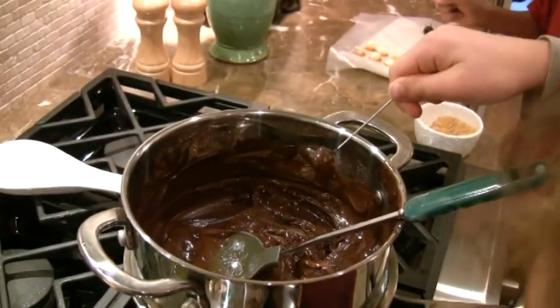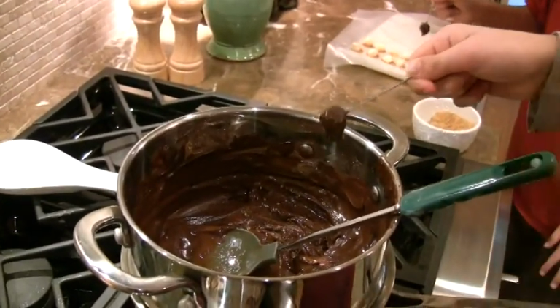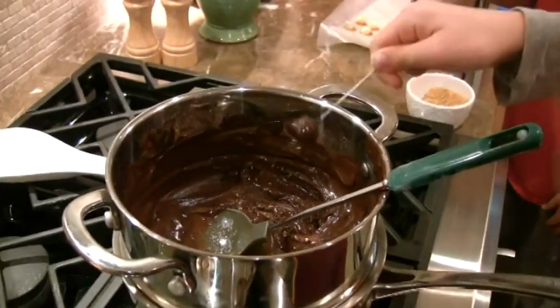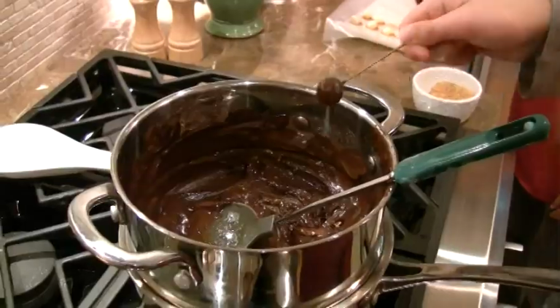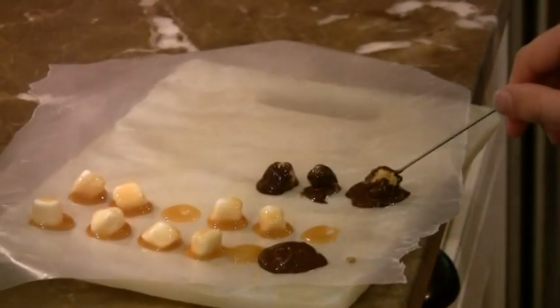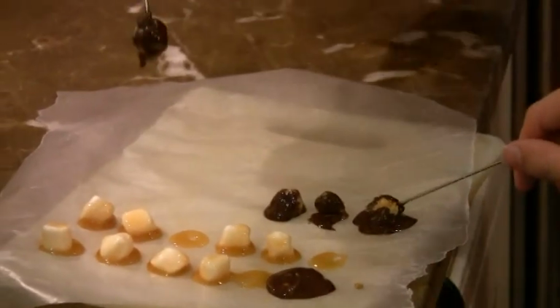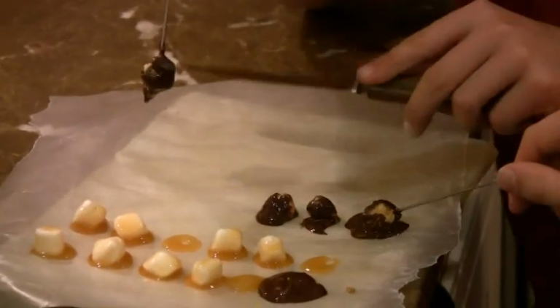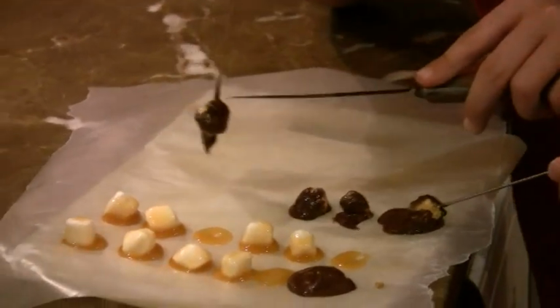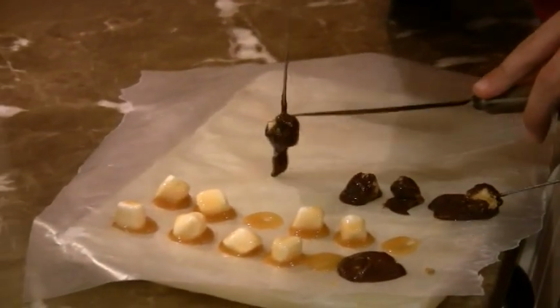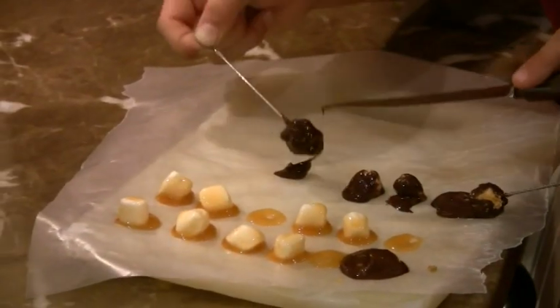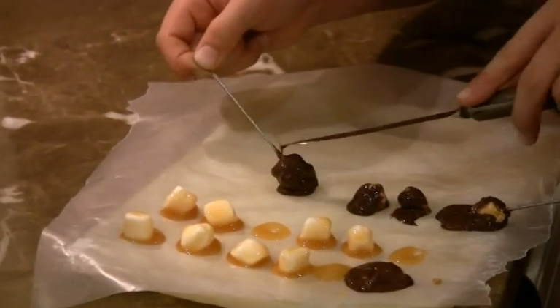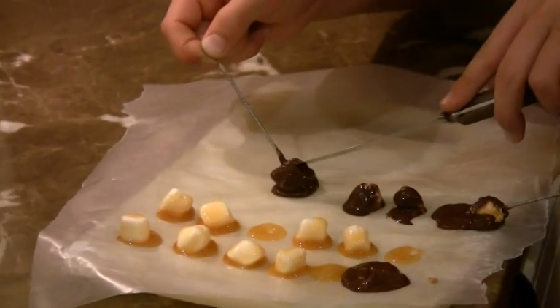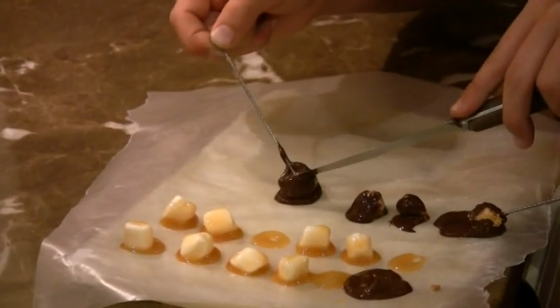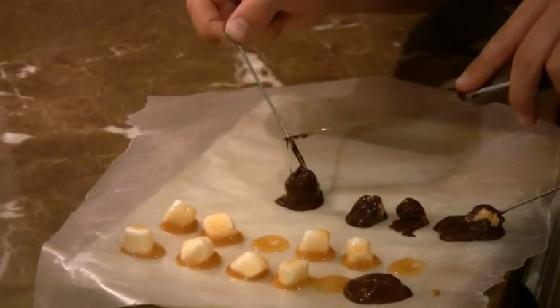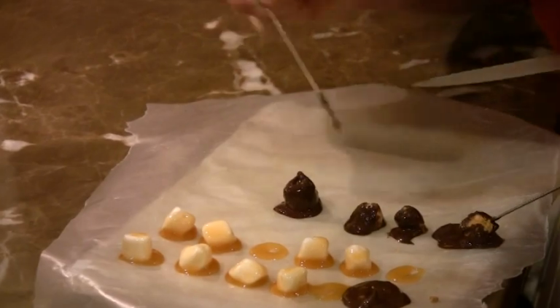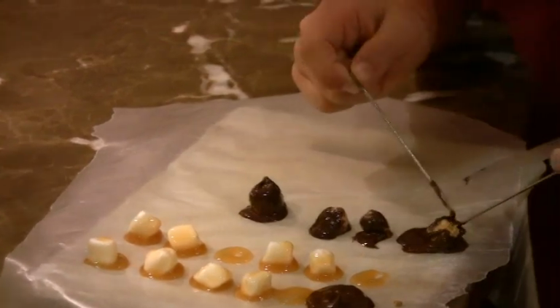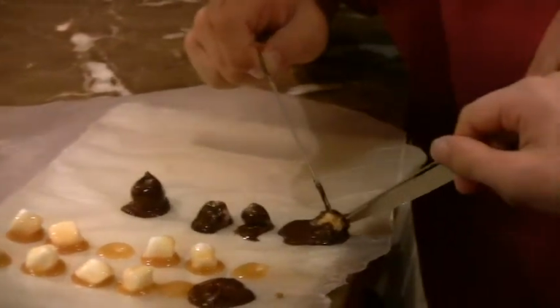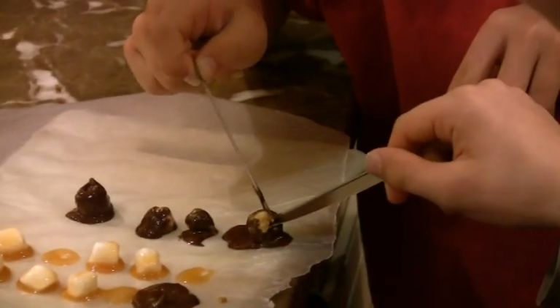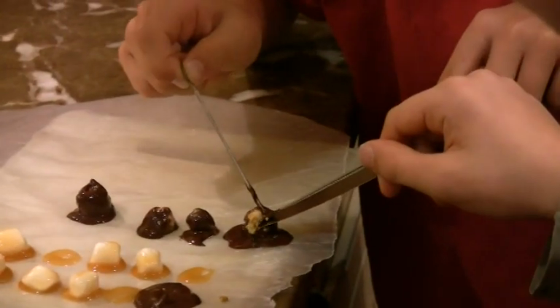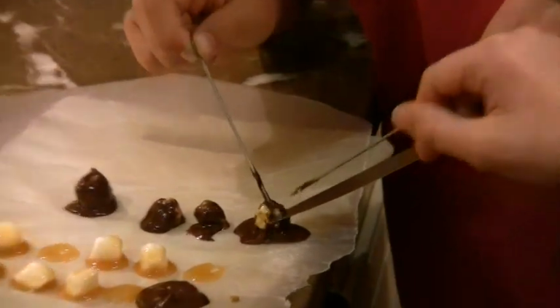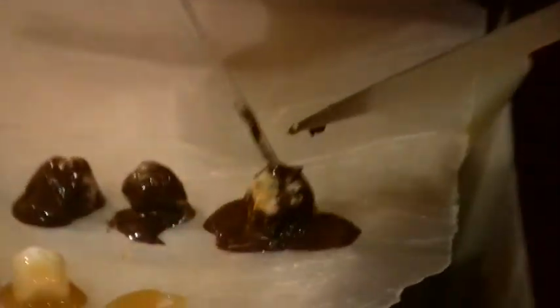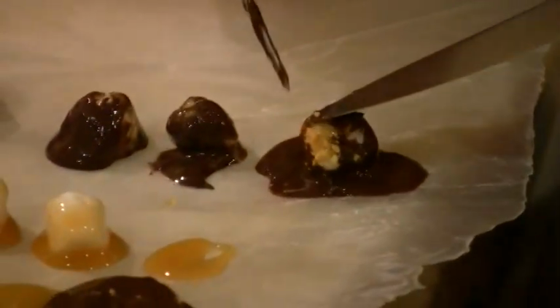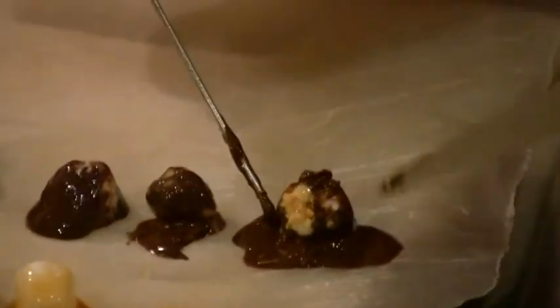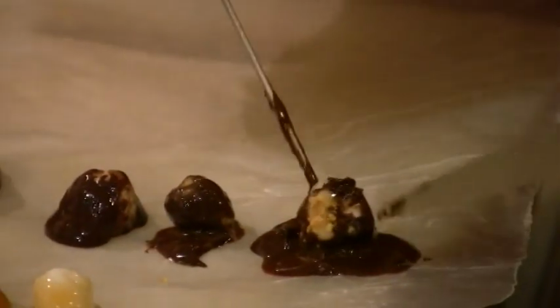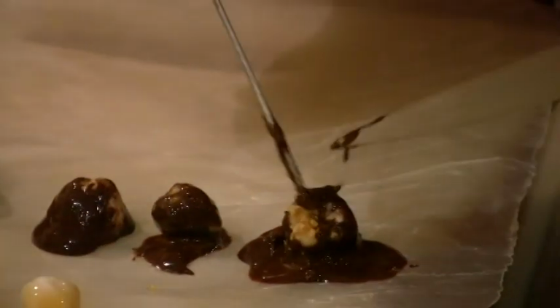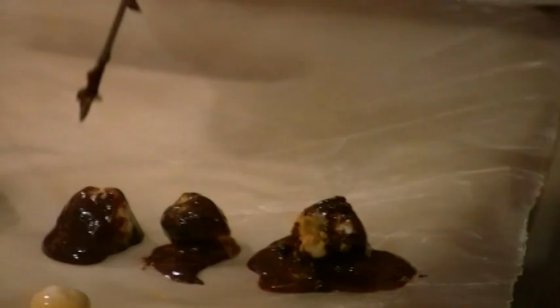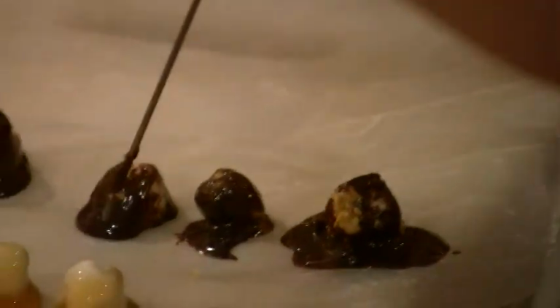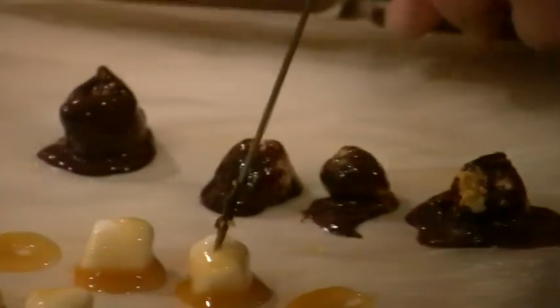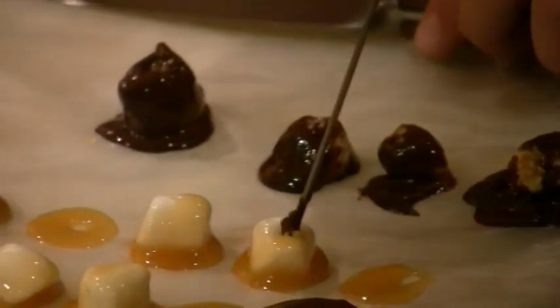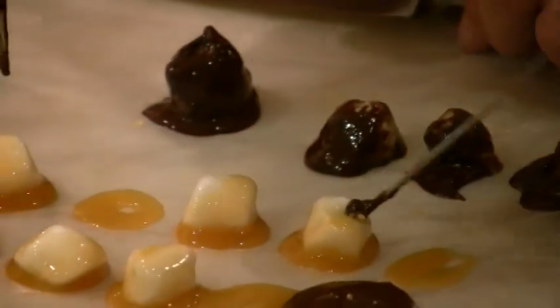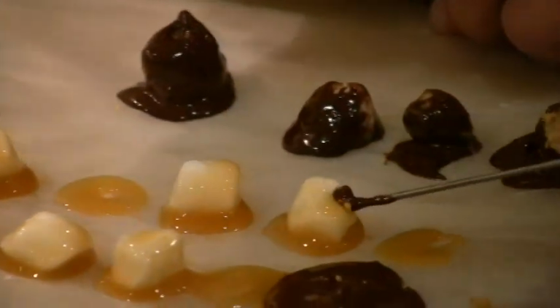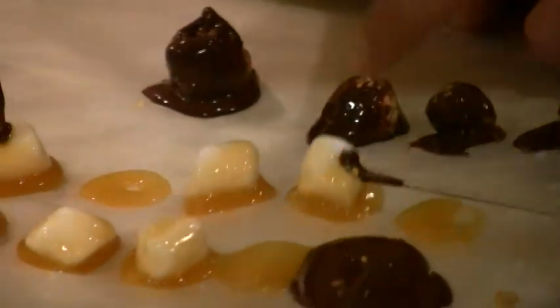Let's give a look. Can you get it off? Here we go. There you are. Let's try another one, see if it works.